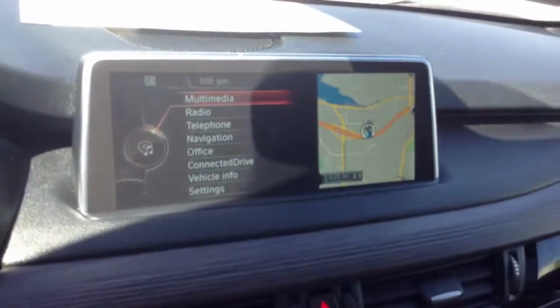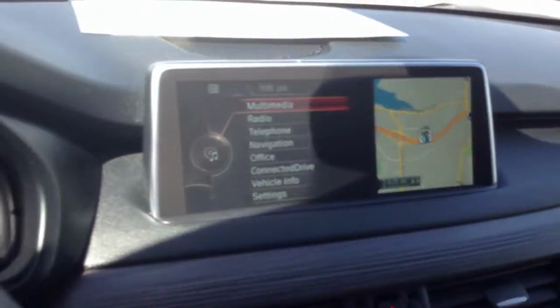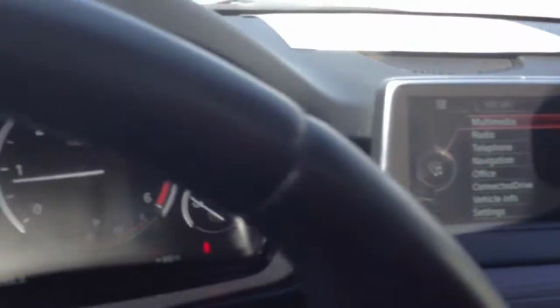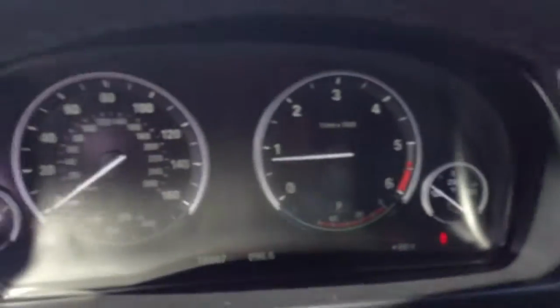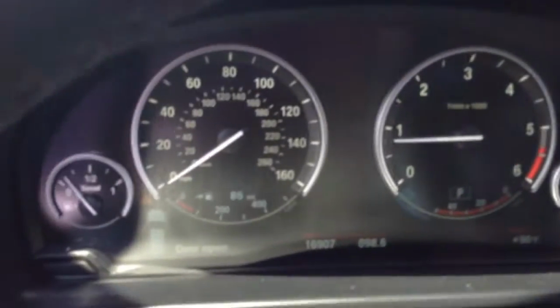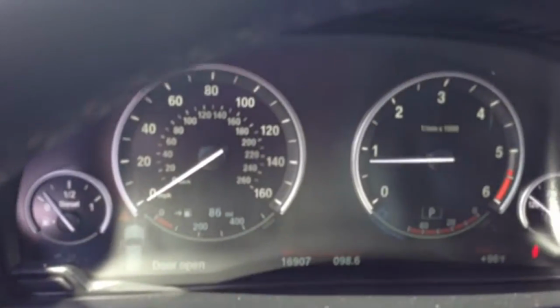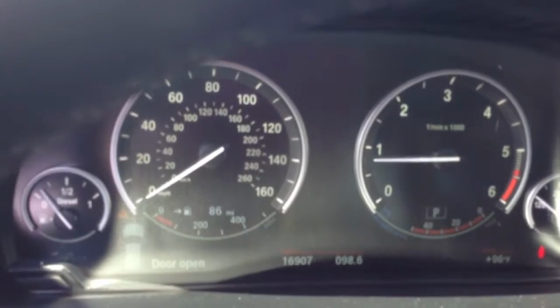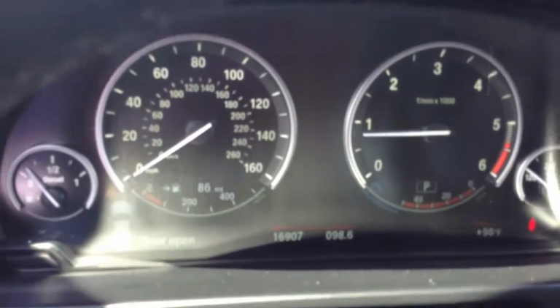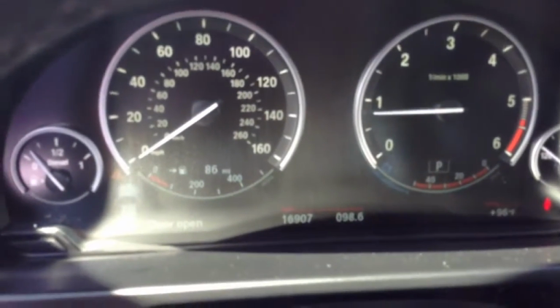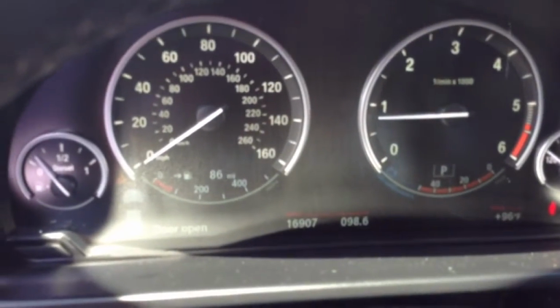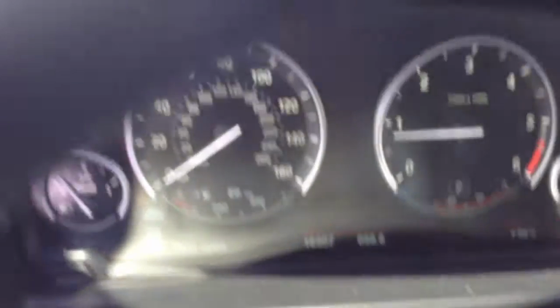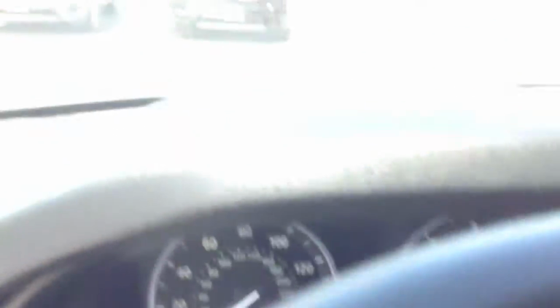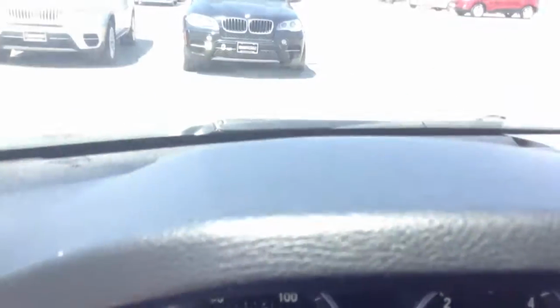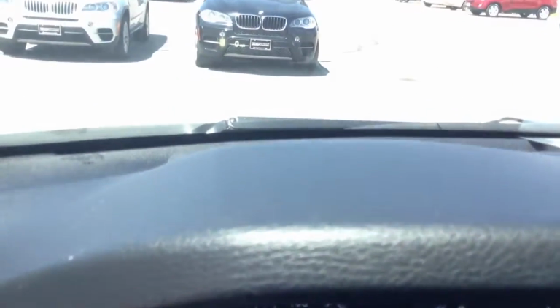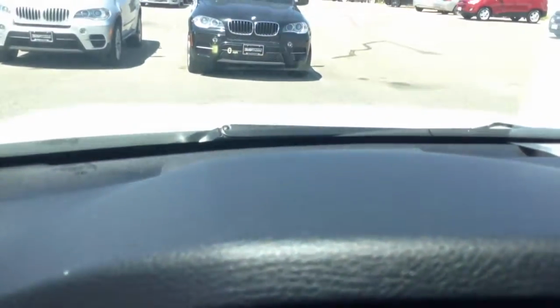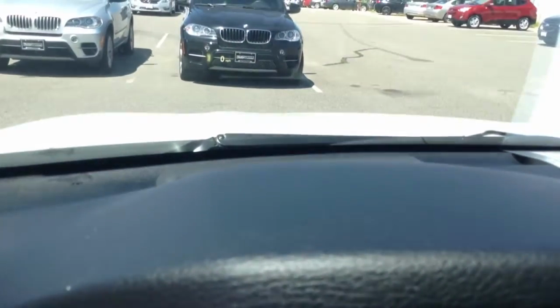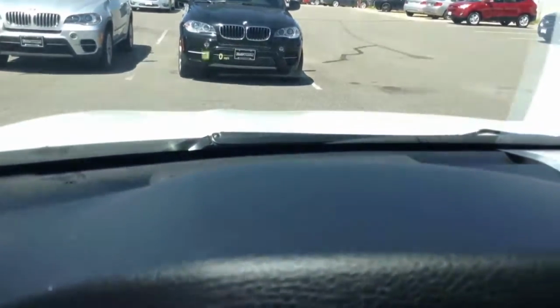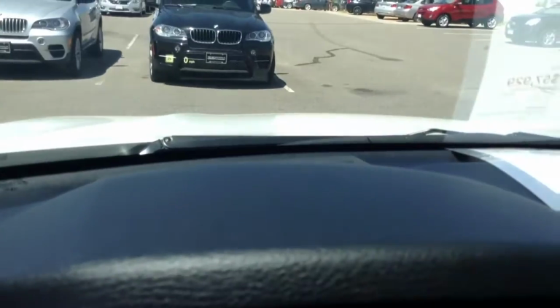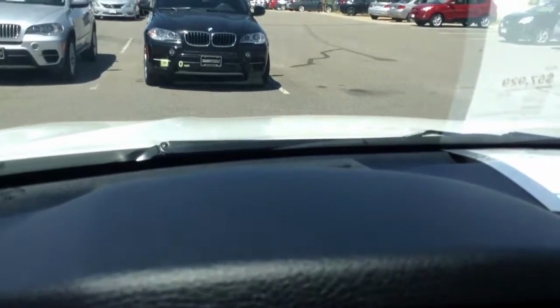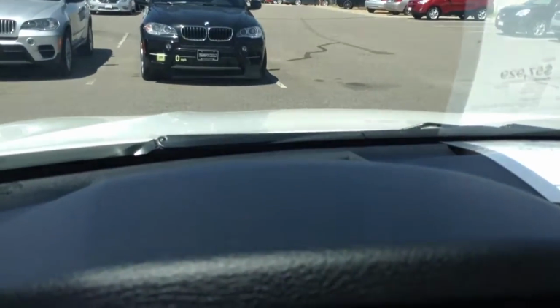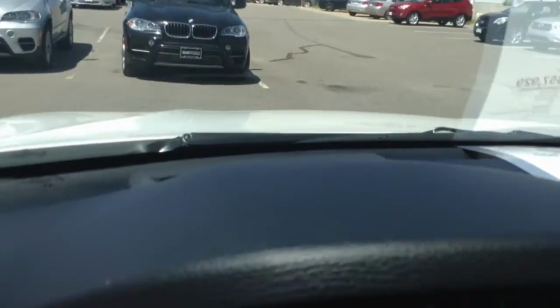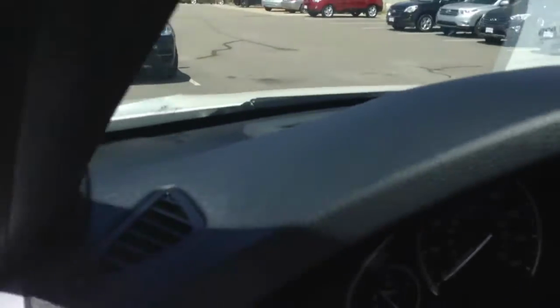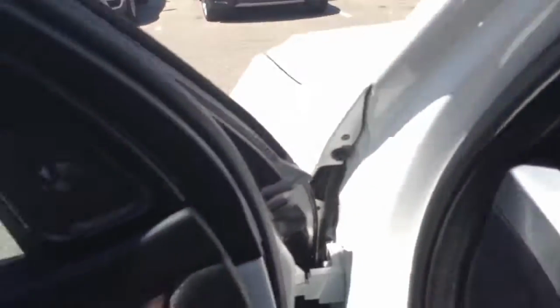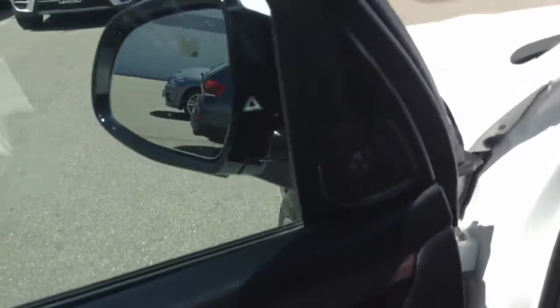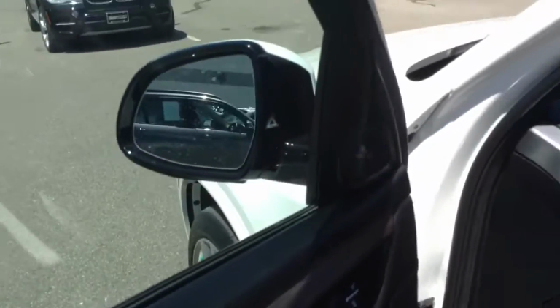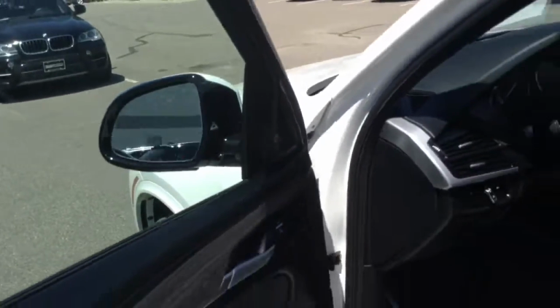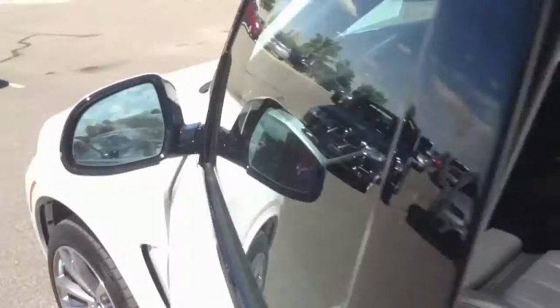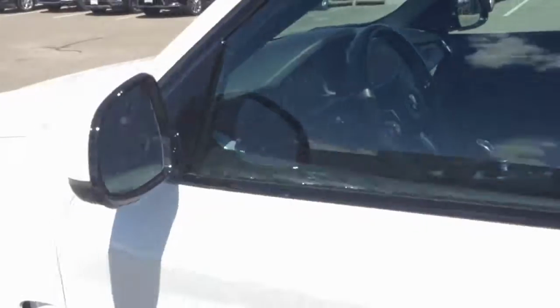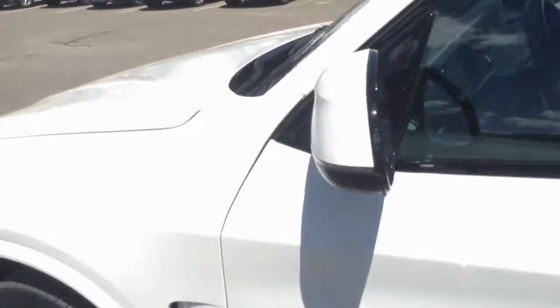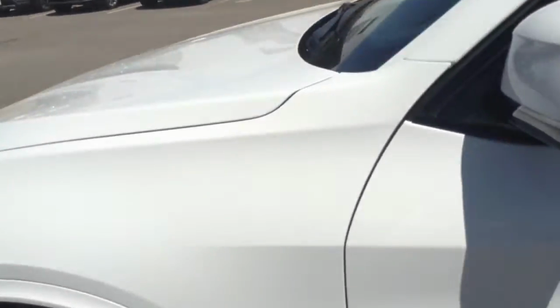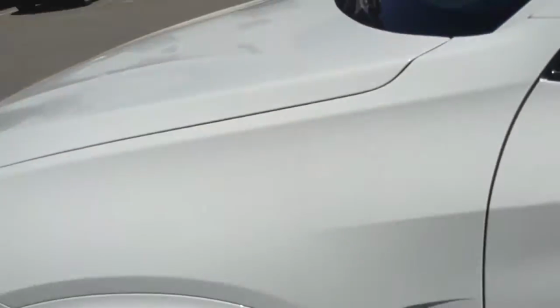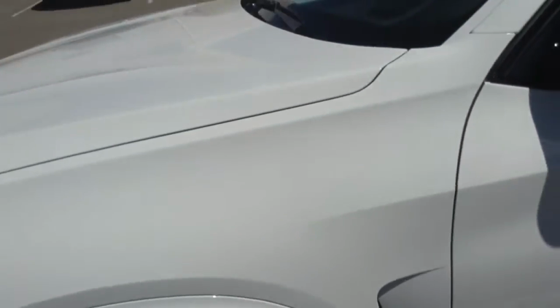The nav screen. Current mileage on the vehicle there for you. And even heads-up display with the speed sensor, so it has driver's assistance plus. Harman Kardon upgraded sound system. This car's got everything, man.